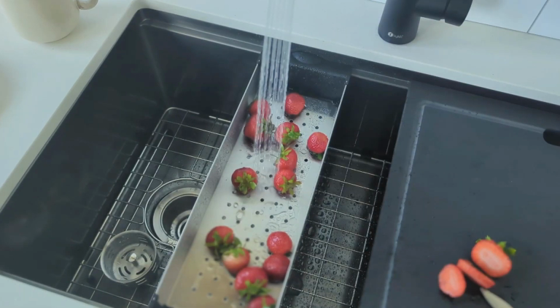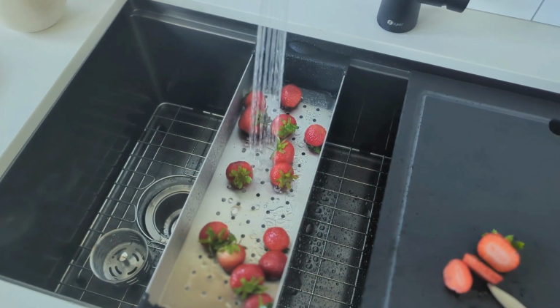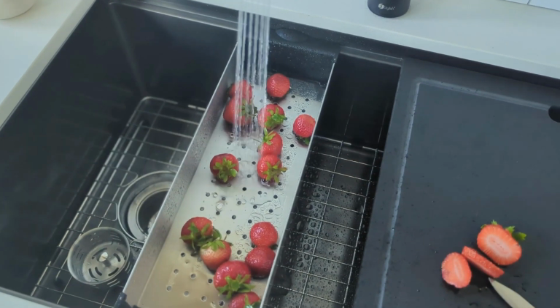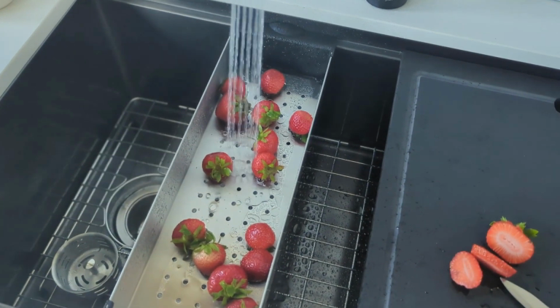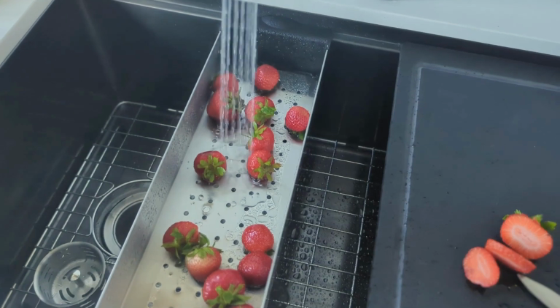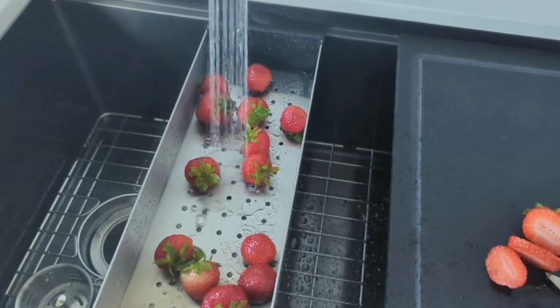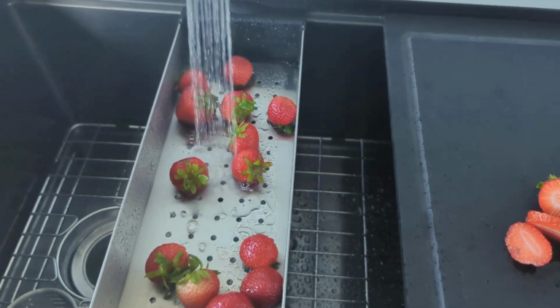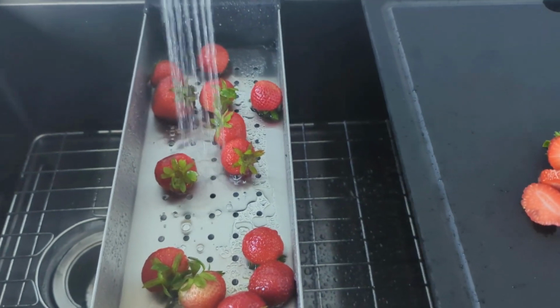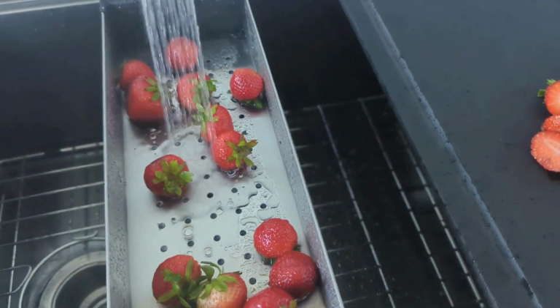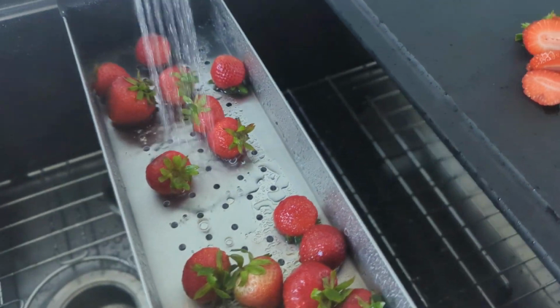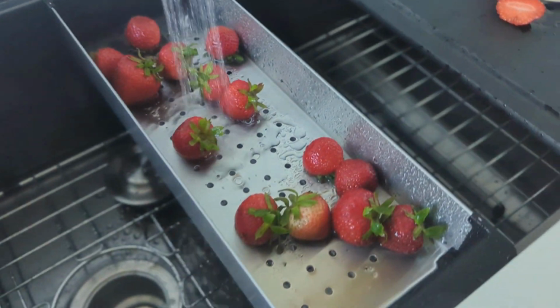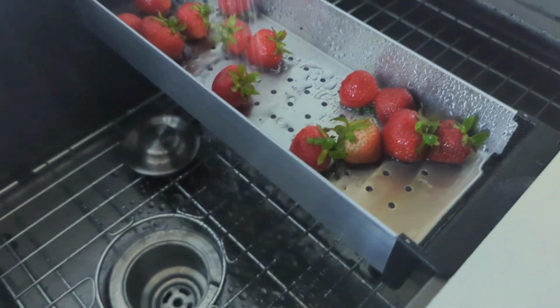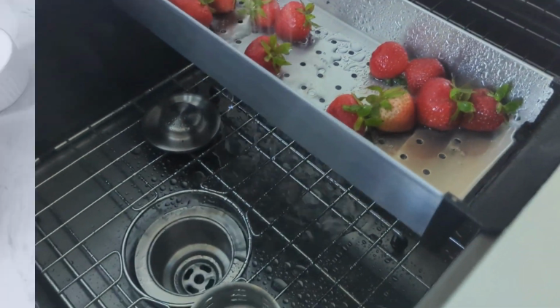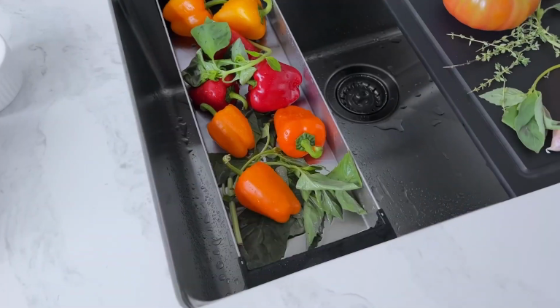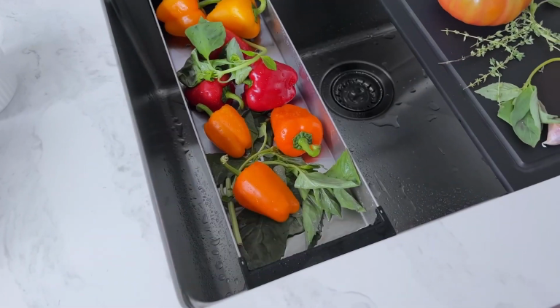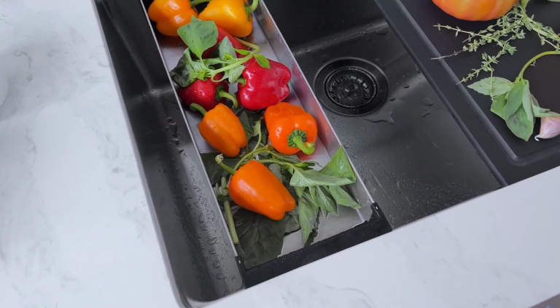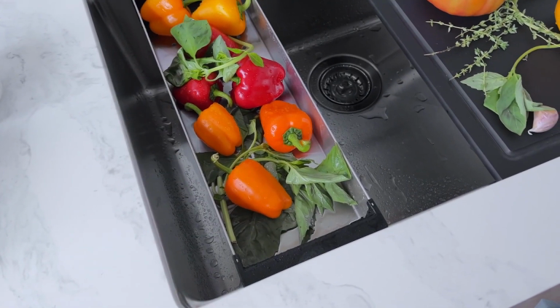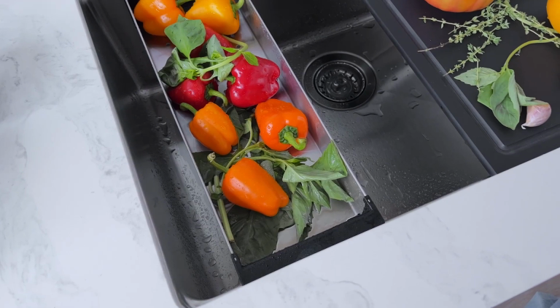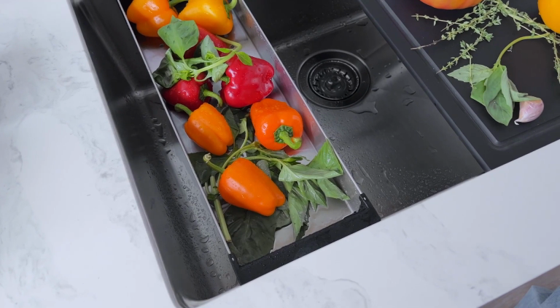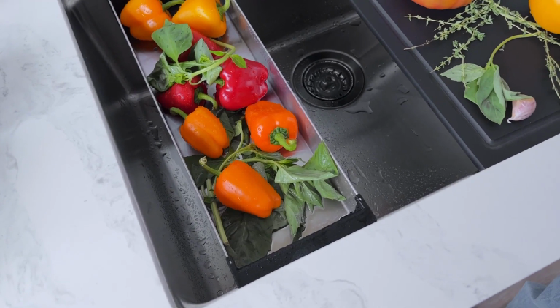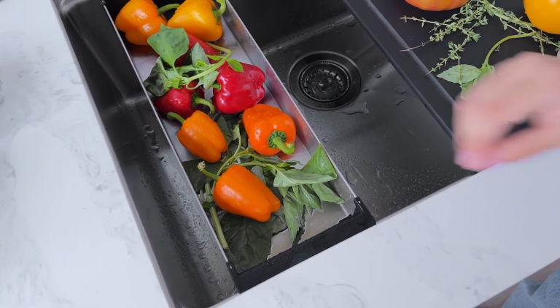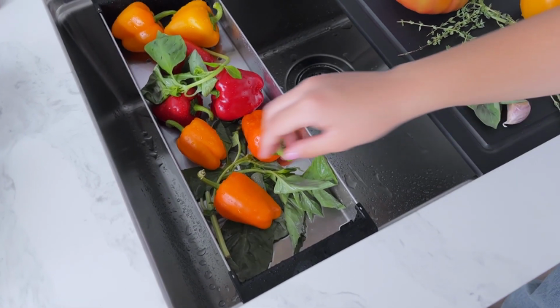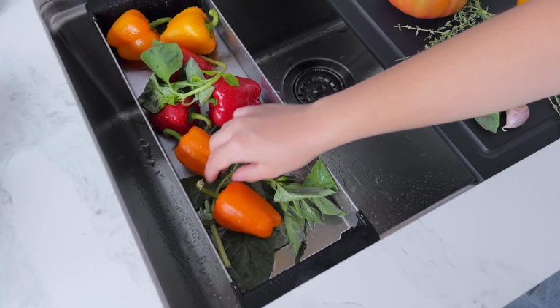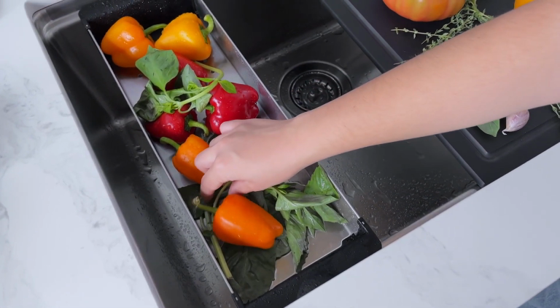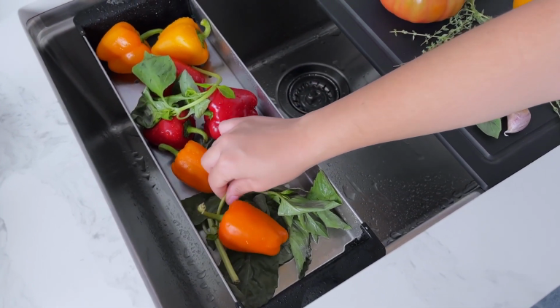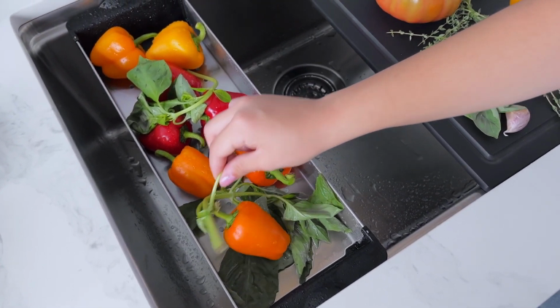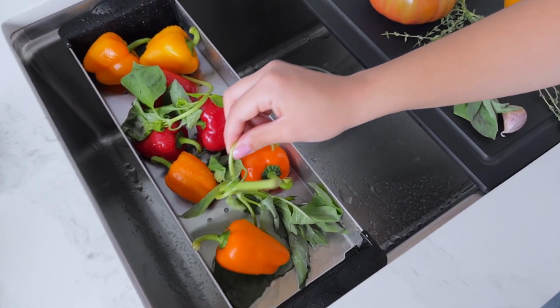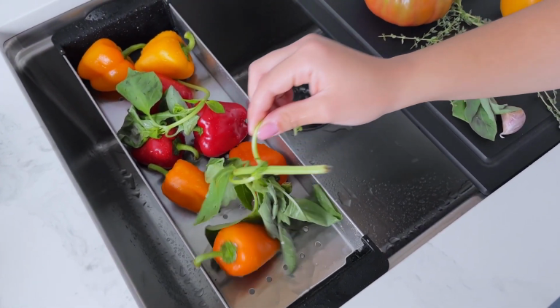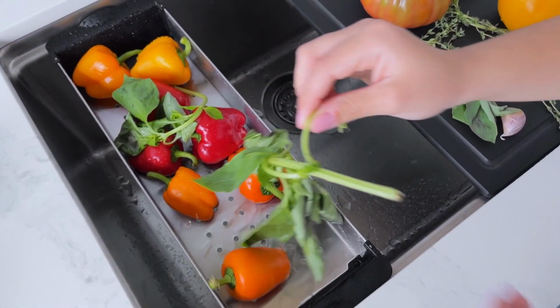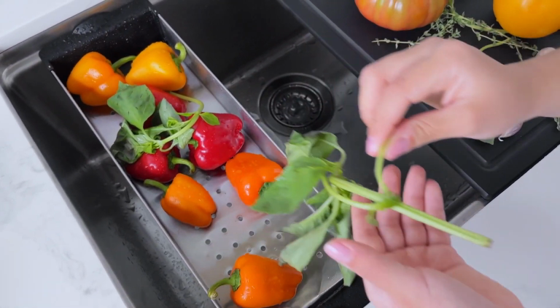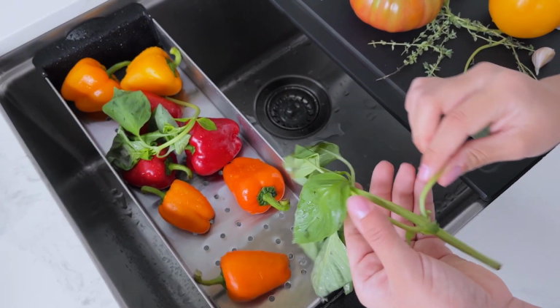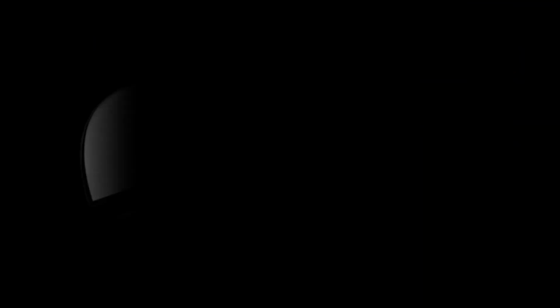Efficient drainage: small, evenly distributed holes on the bottom ensure super-fast drainage. Upgrade your kitchen with a stainless steel colander today and experience its outstanding performance for yourself.